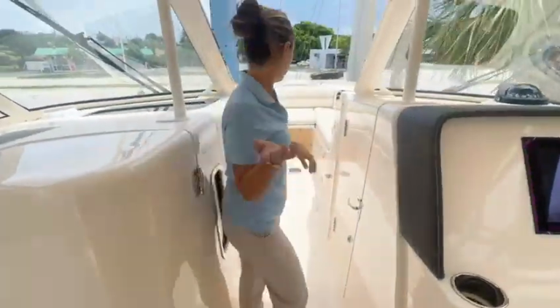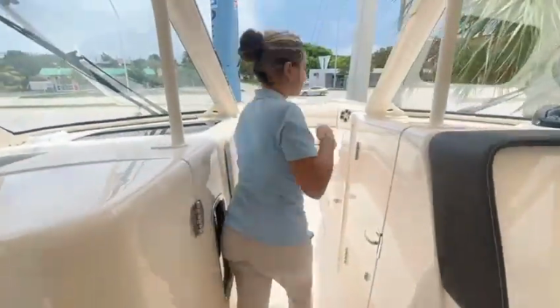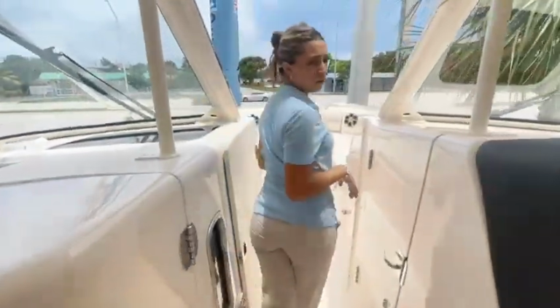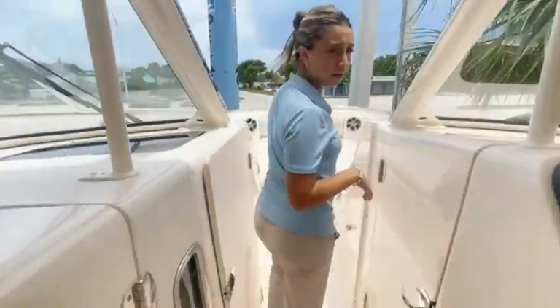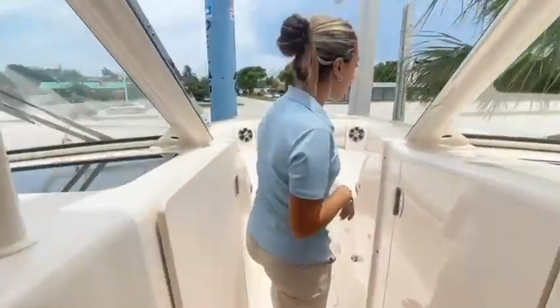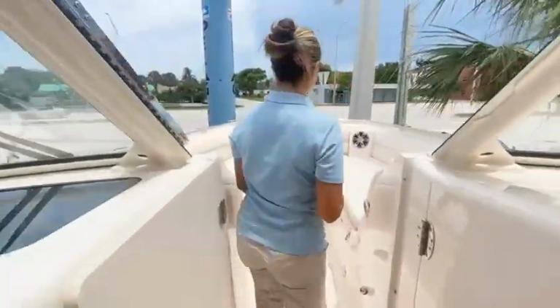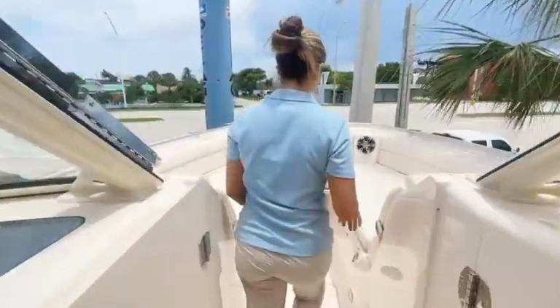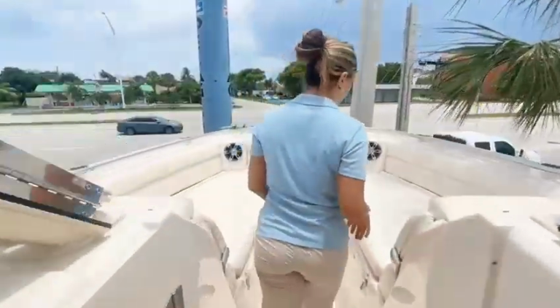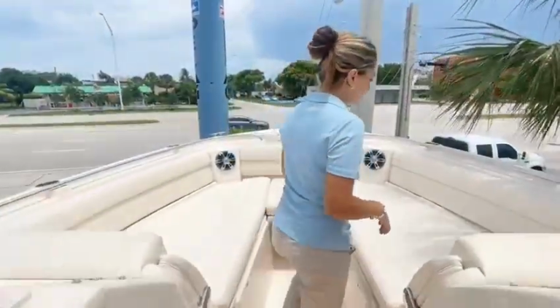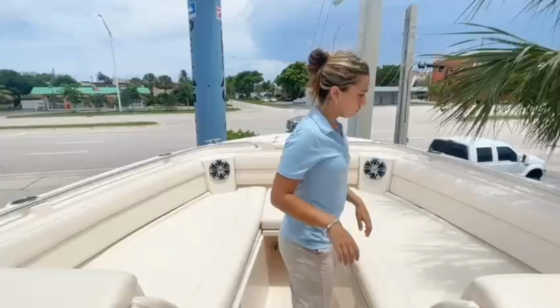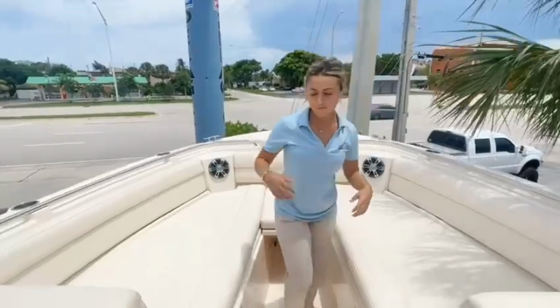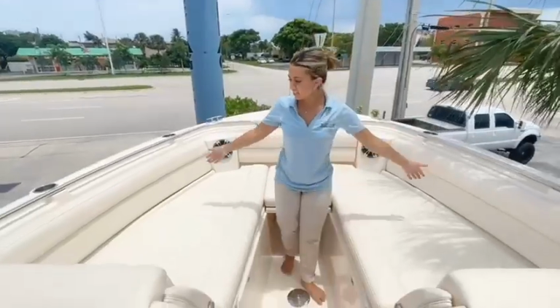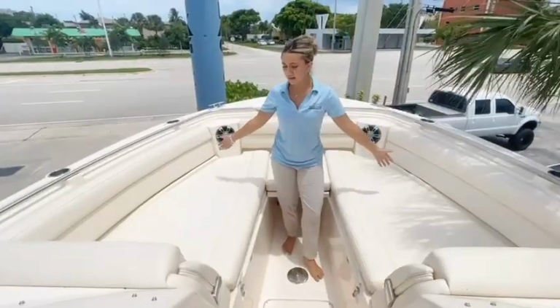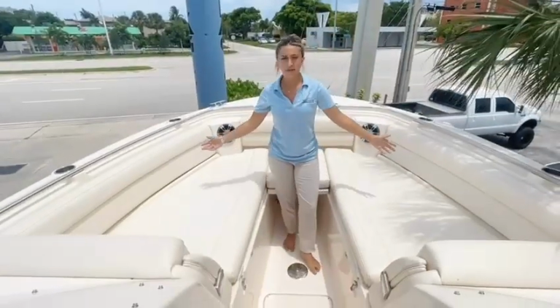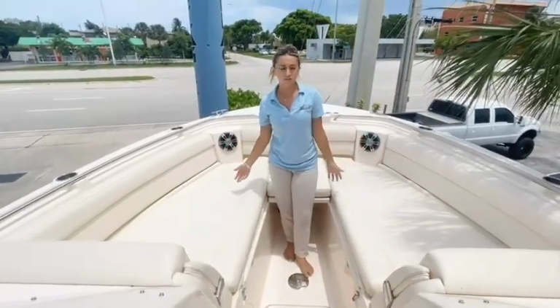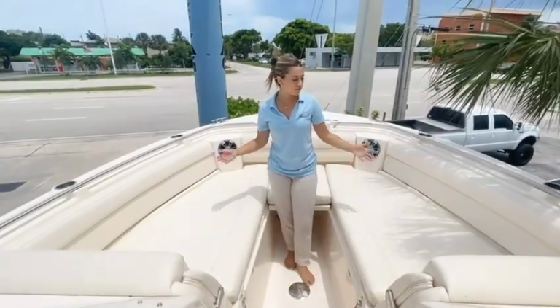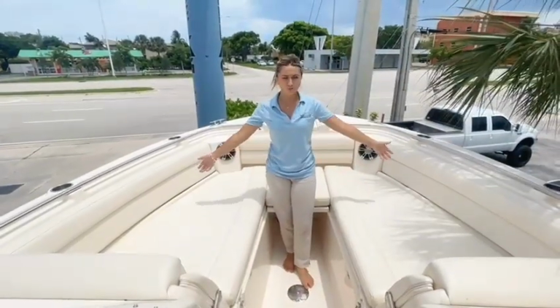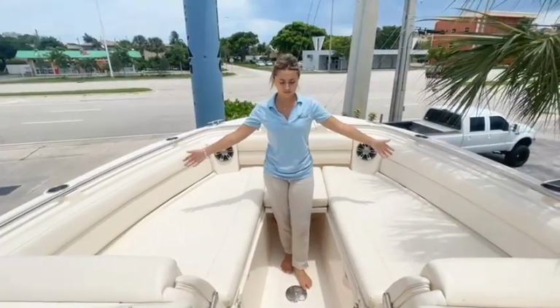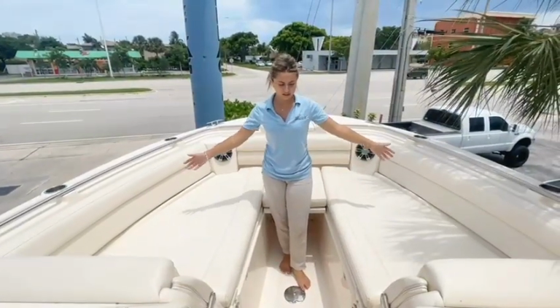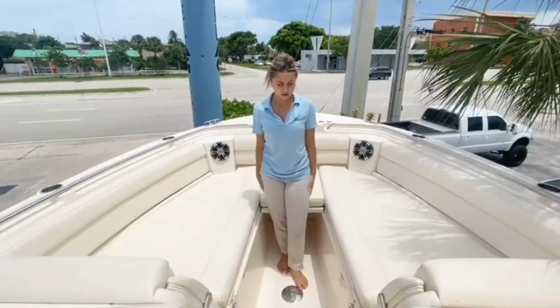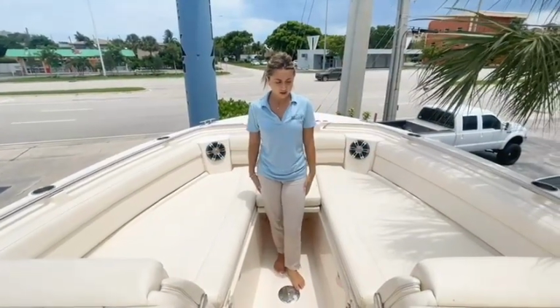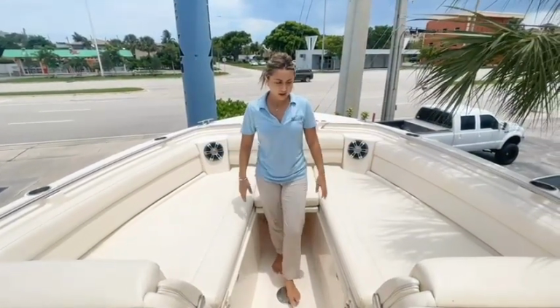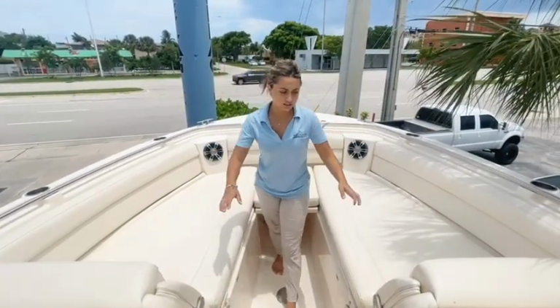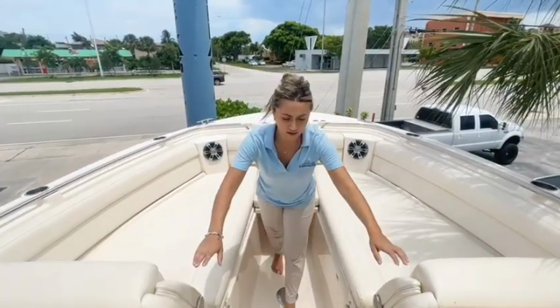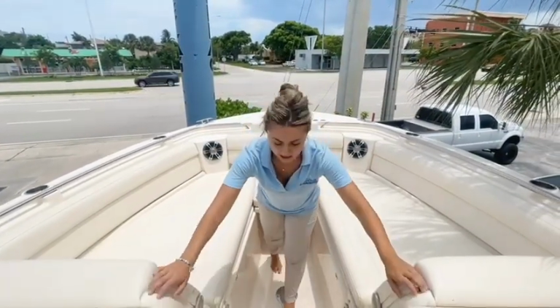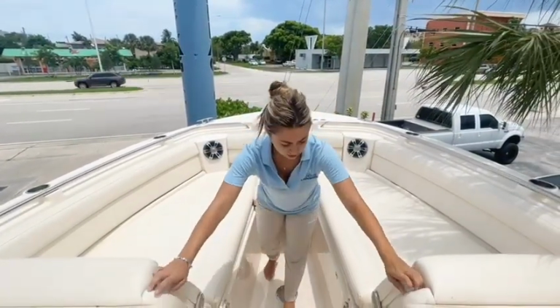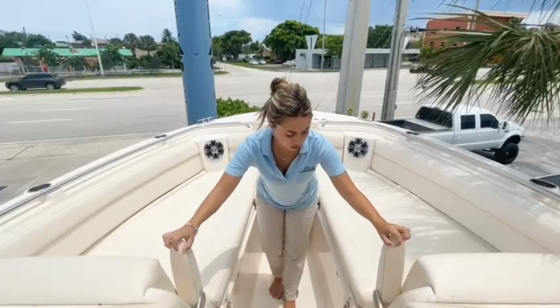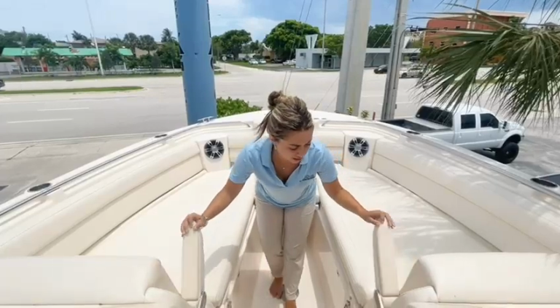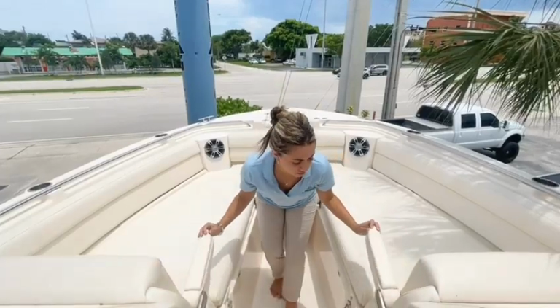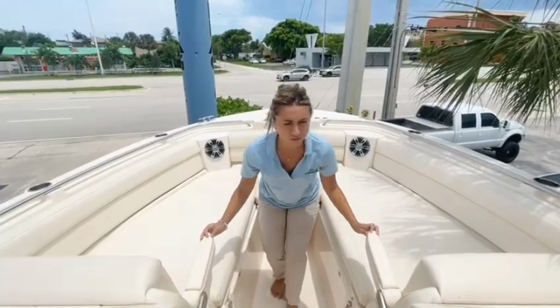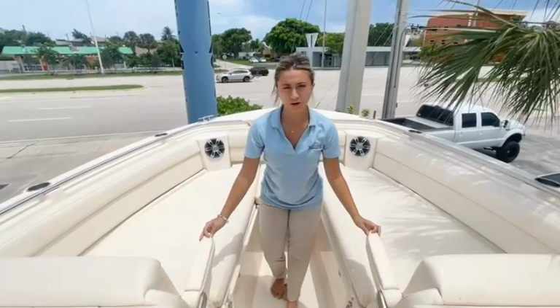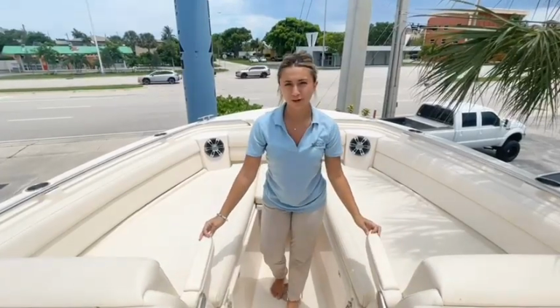As we make our way to the bow, we have a massive amount of space with so much bow seating, as well as arm rests for more comfort.